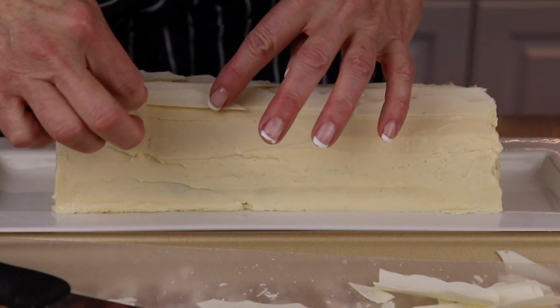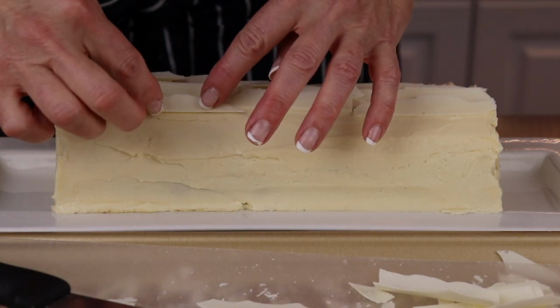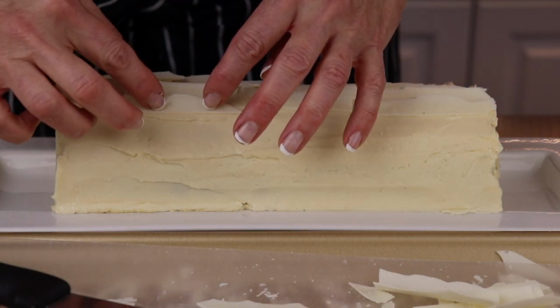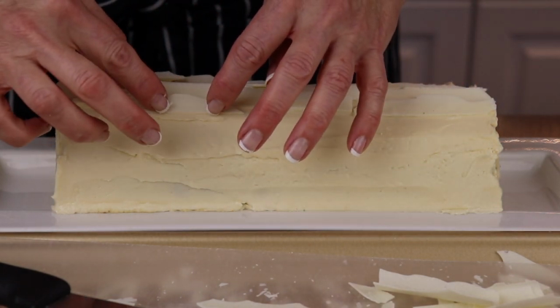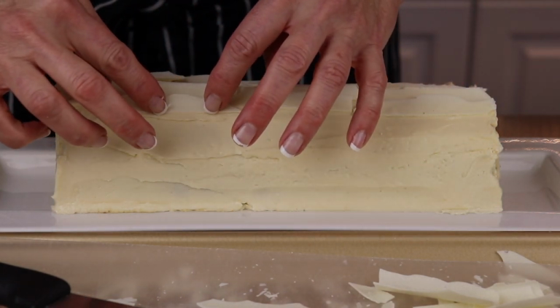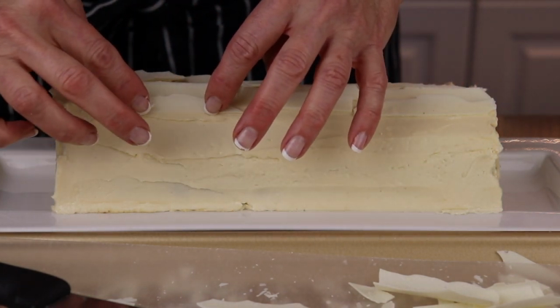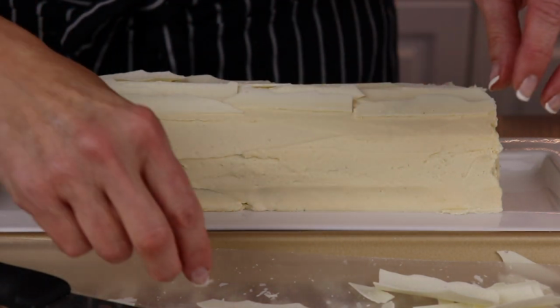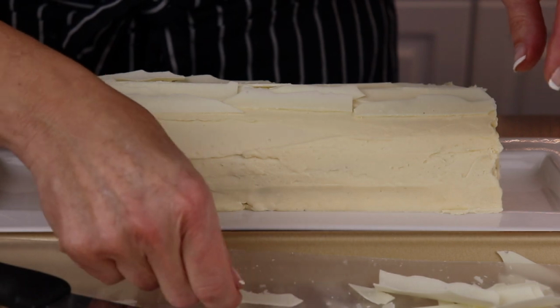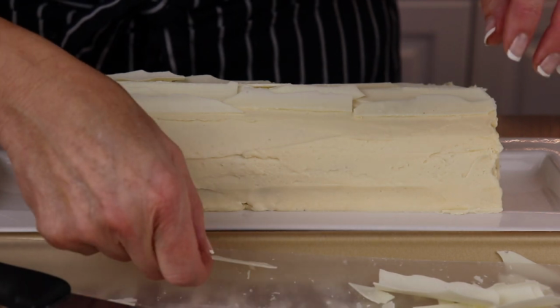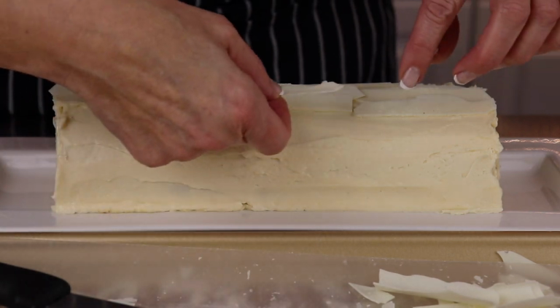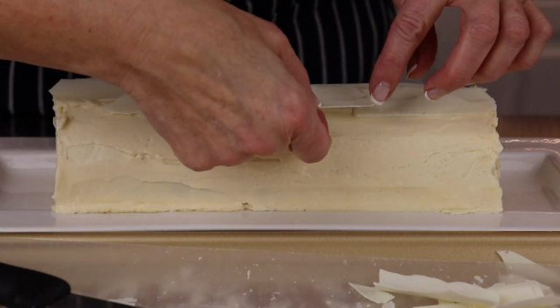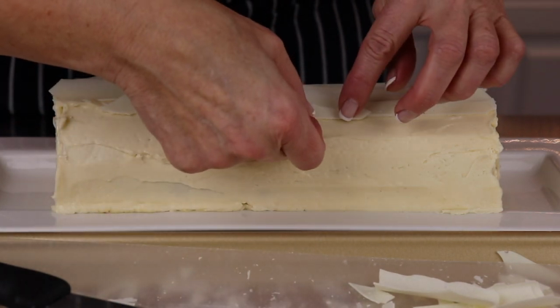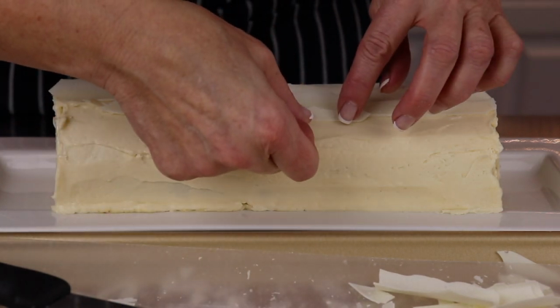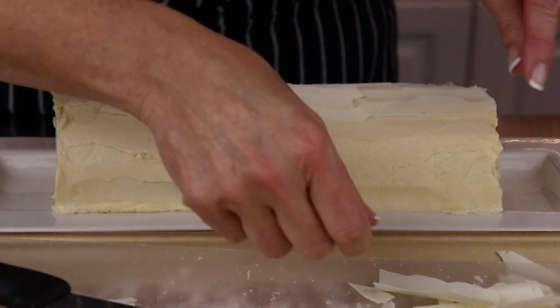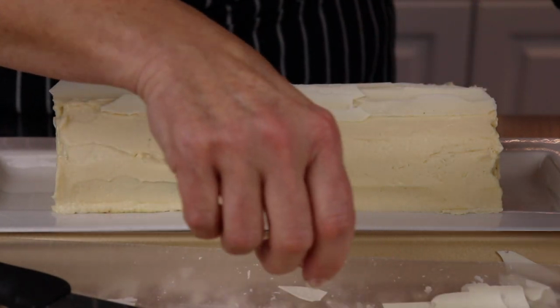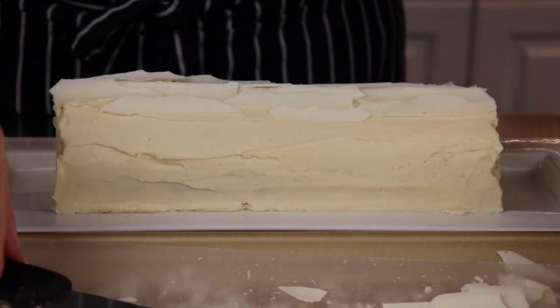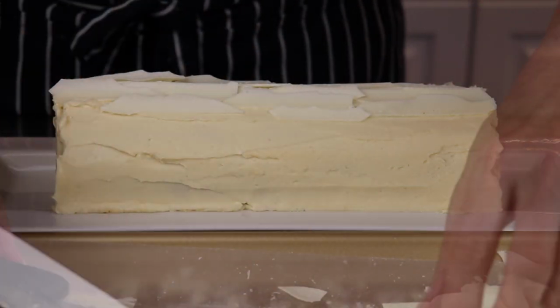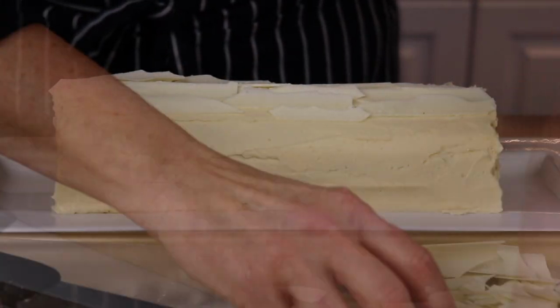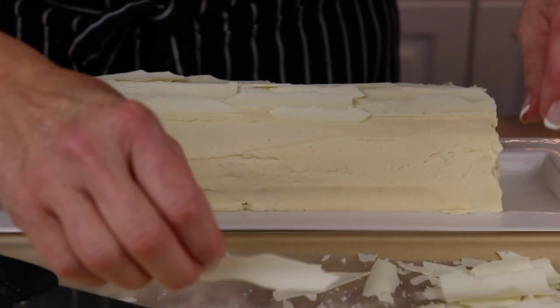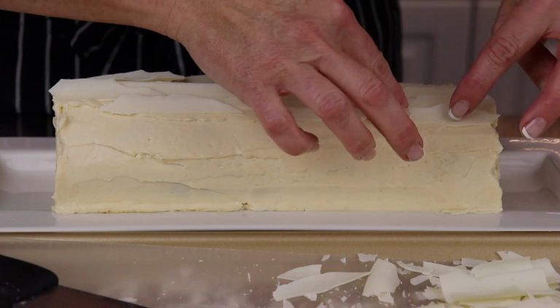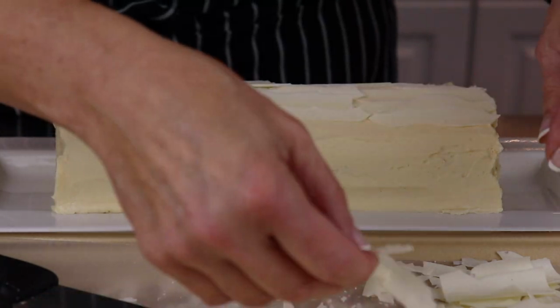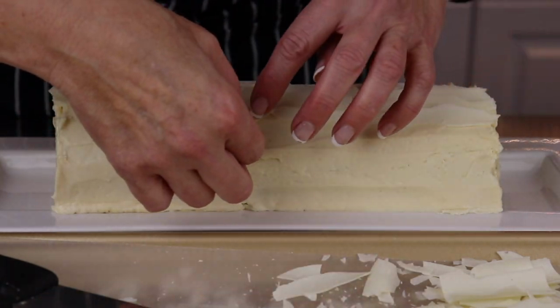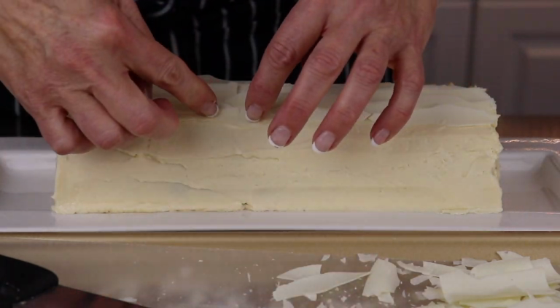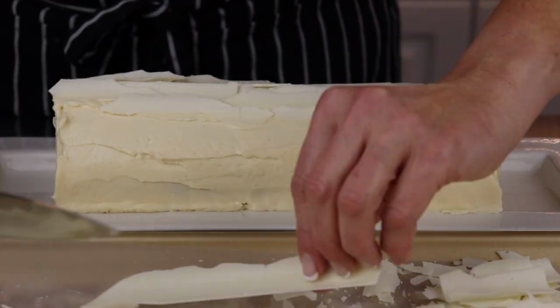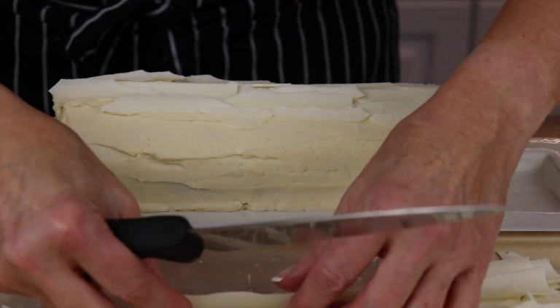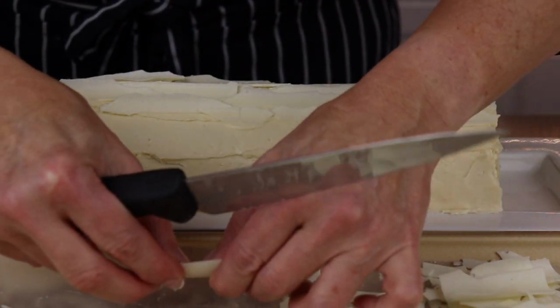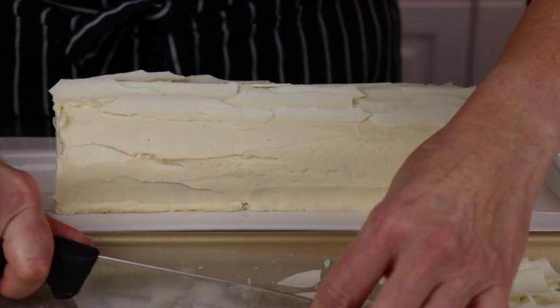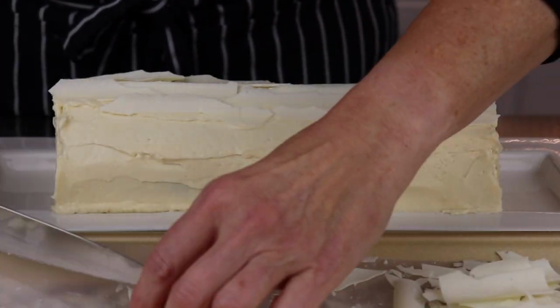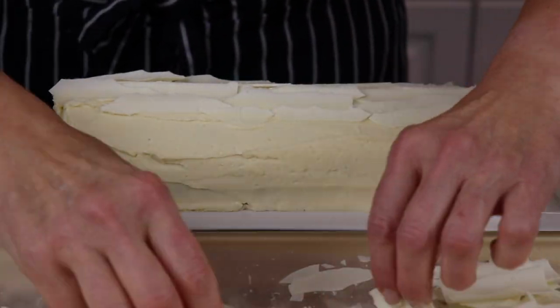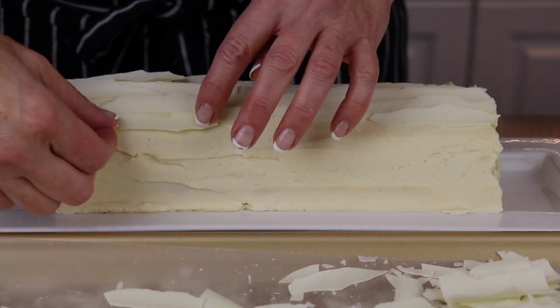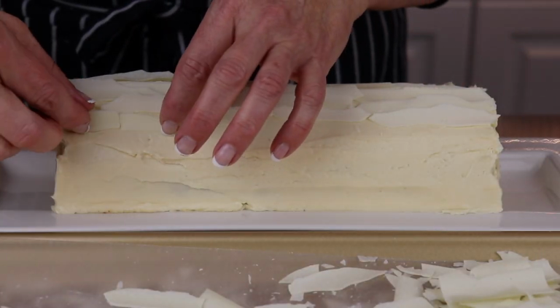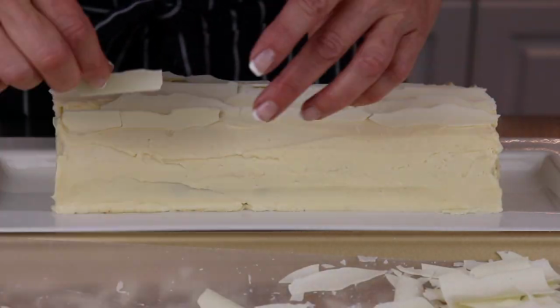I do like overlapping the bottom edge of each row with the next piece. You can cut some of the pieces with a knife or break them with your fingers, whatever works best for you.